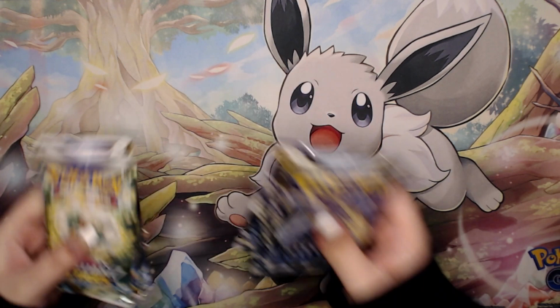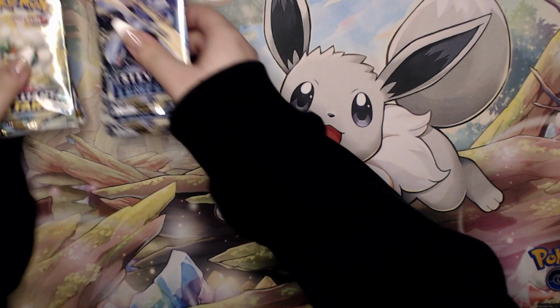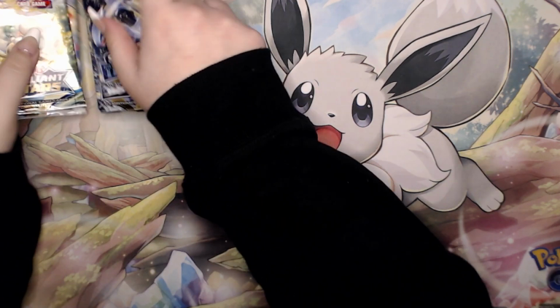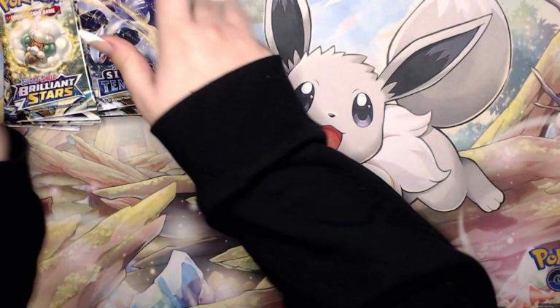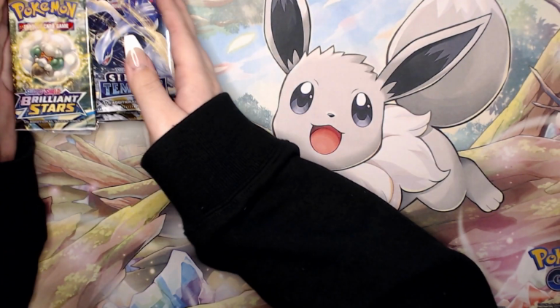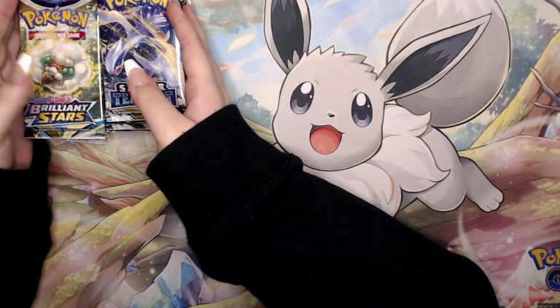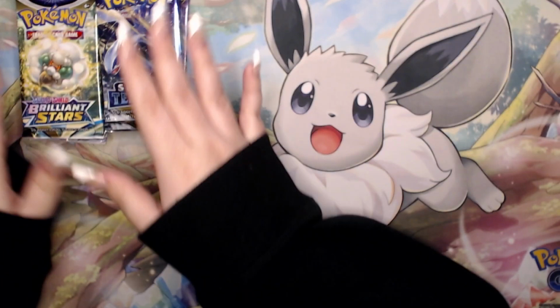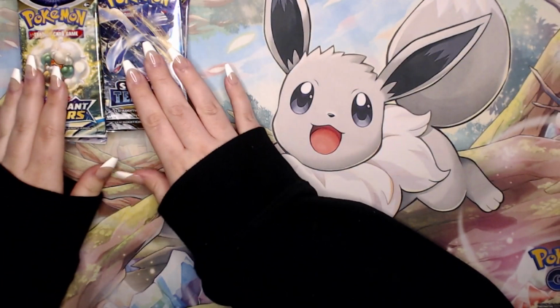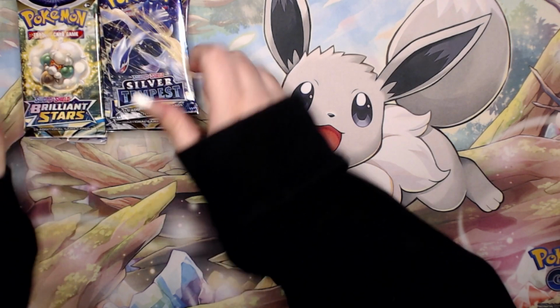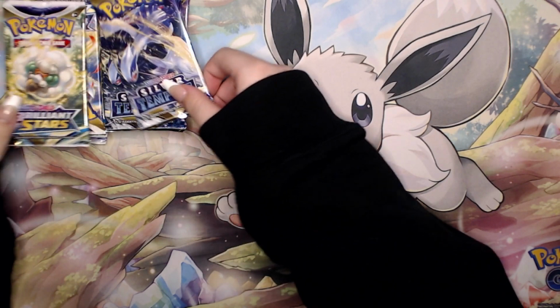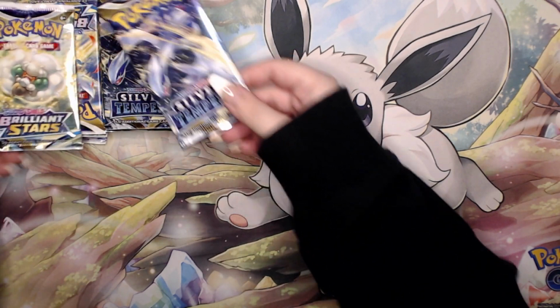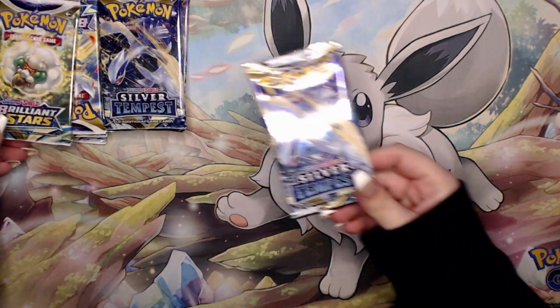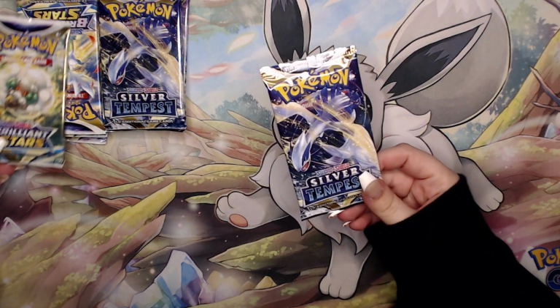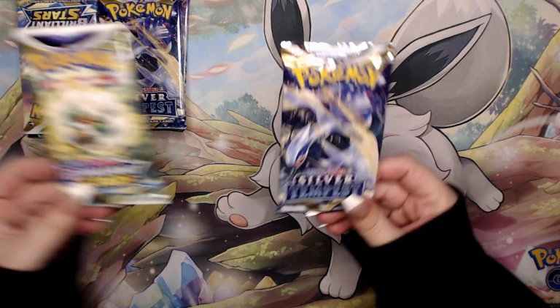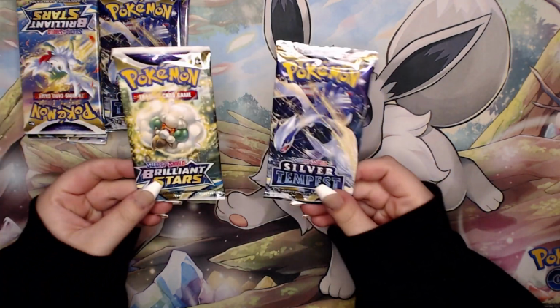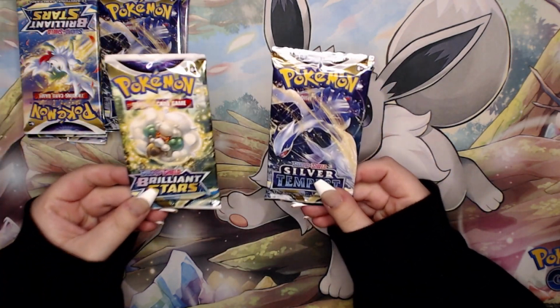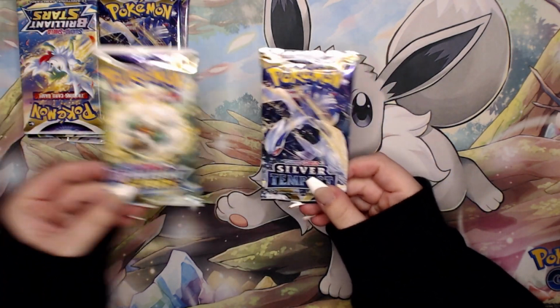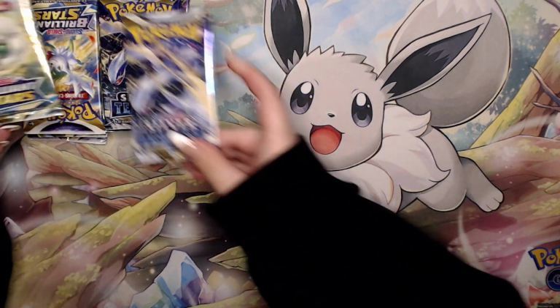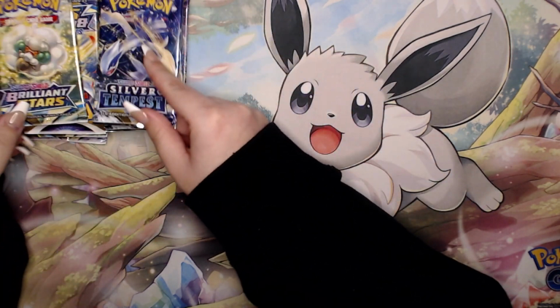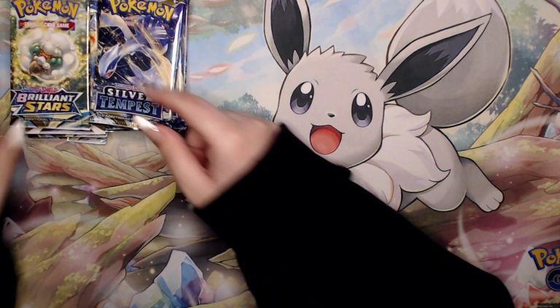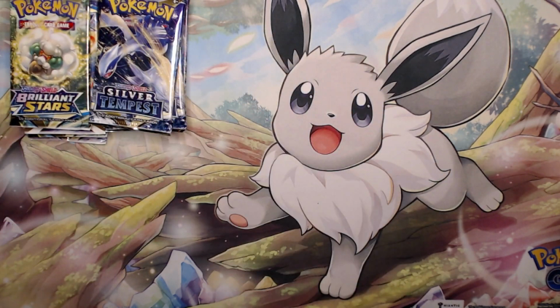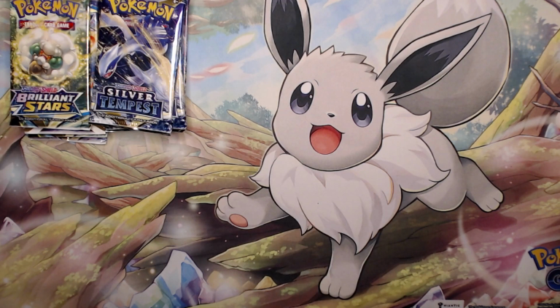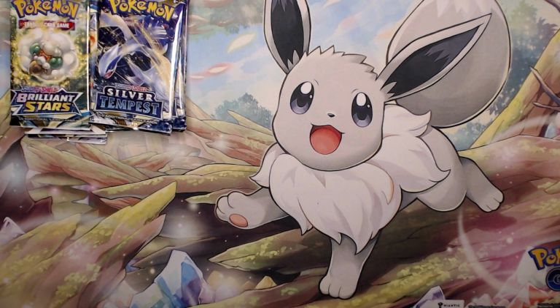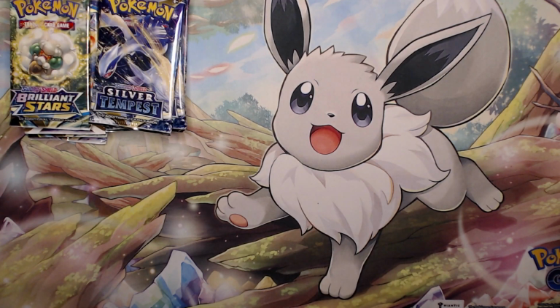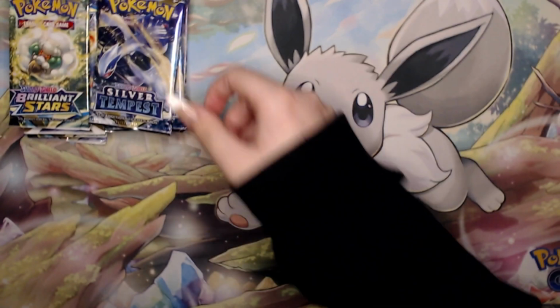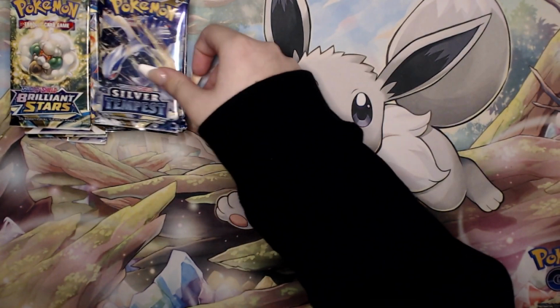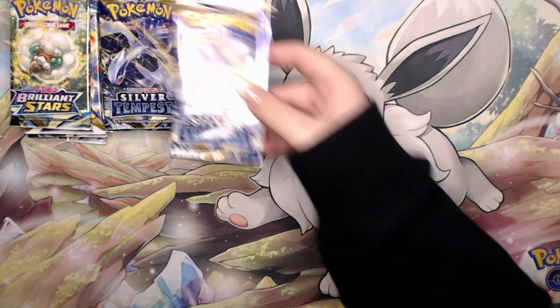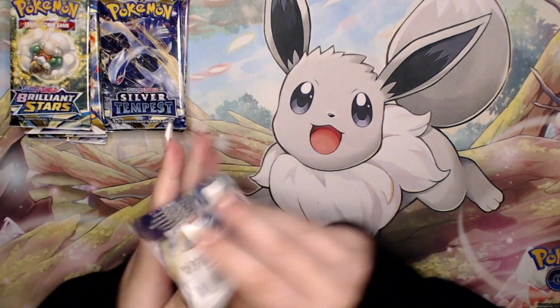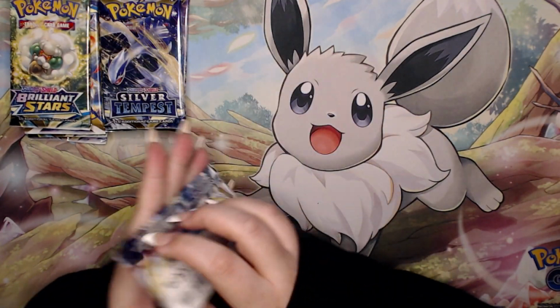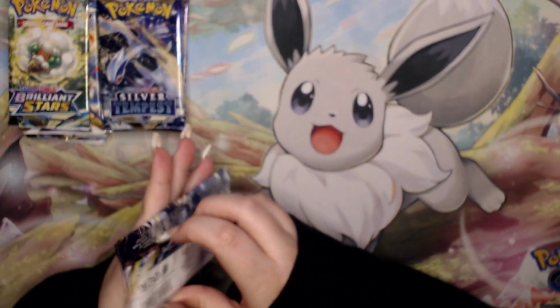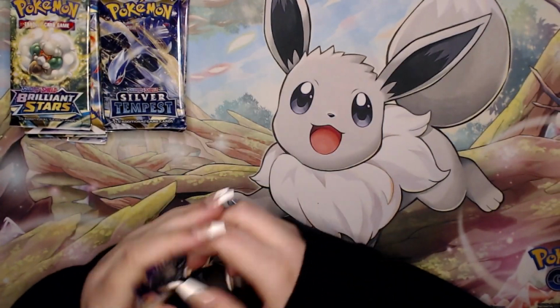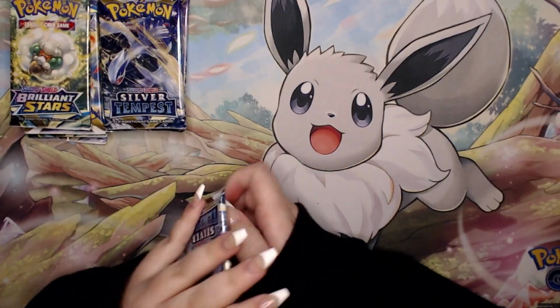We are just going to dive into these packs — we have six of each. We have an awesome selection of Brilliant Stars and Silver Tempest, so we are just going to chug along doing these. We're going to start off with Silver Tempest.